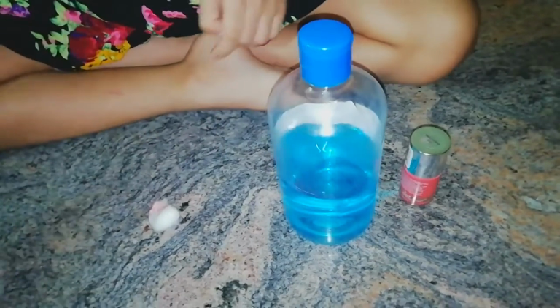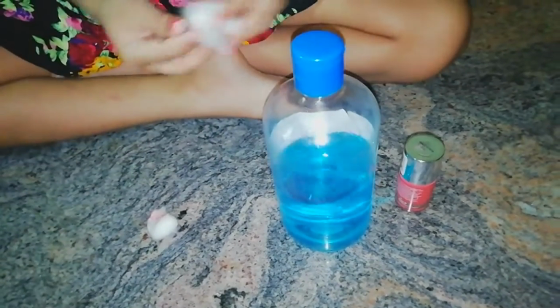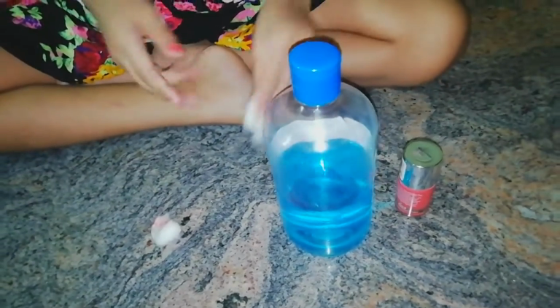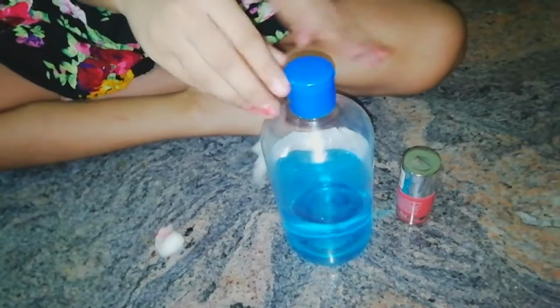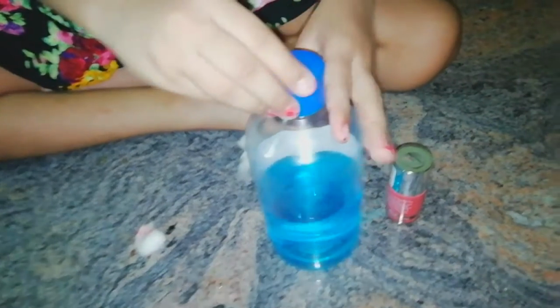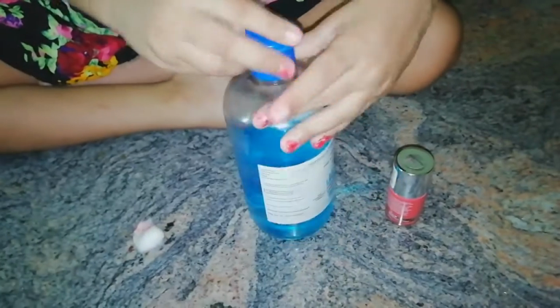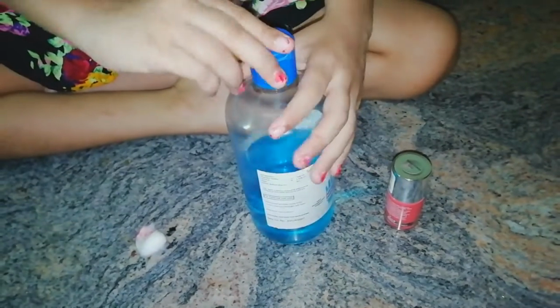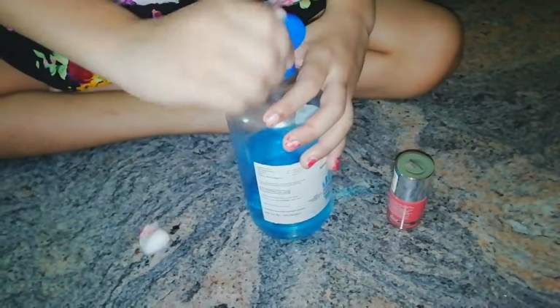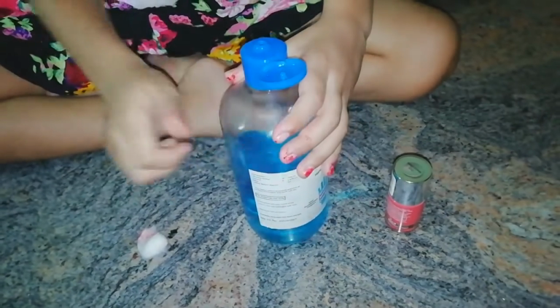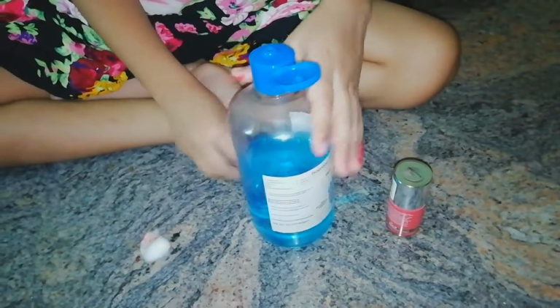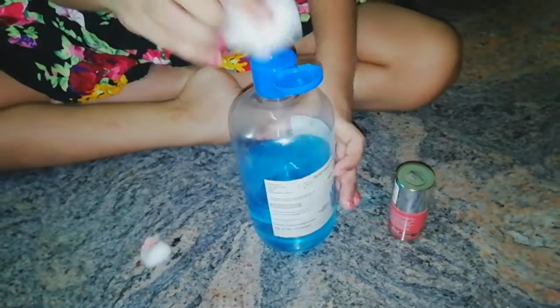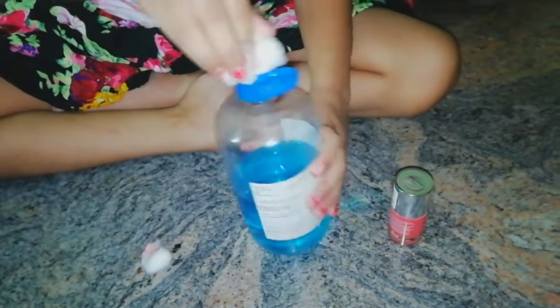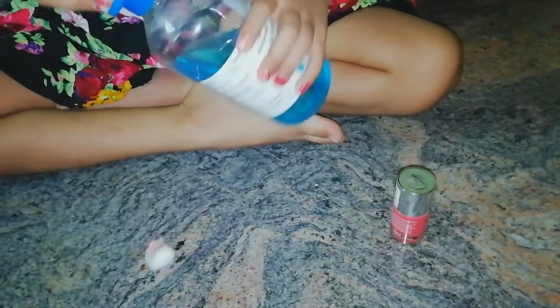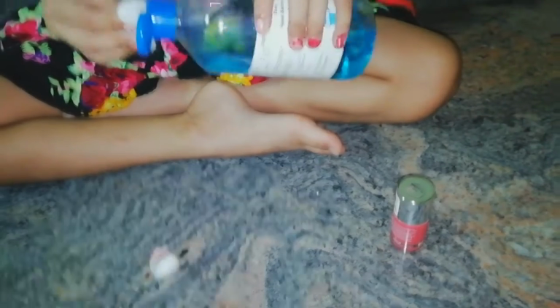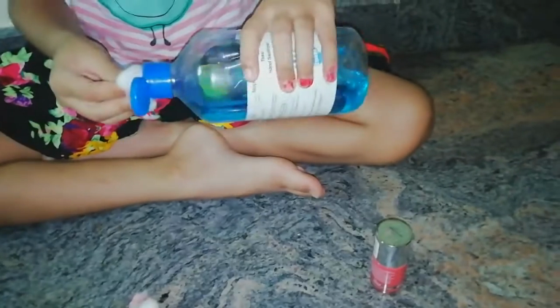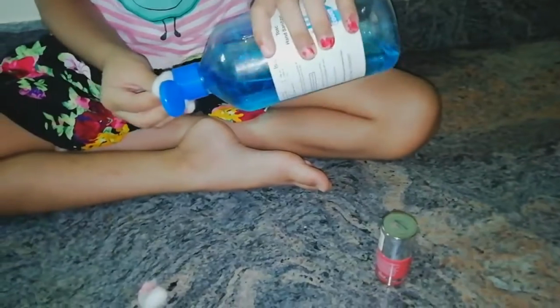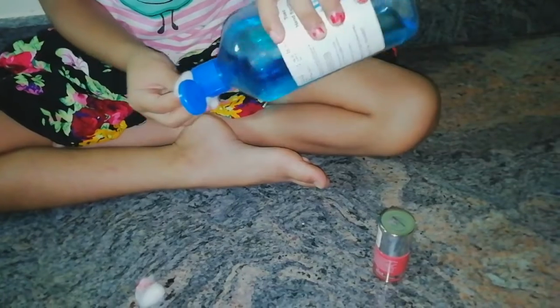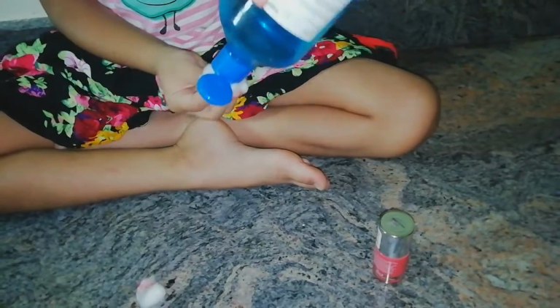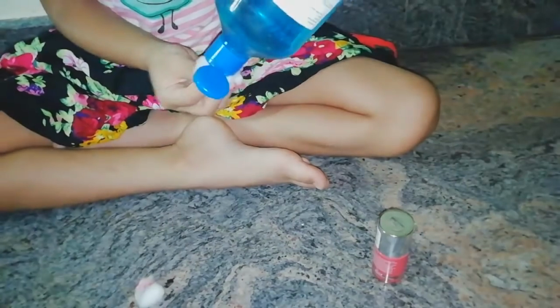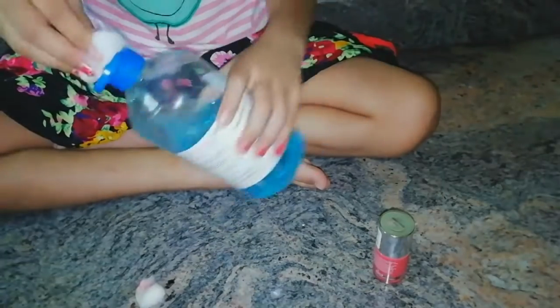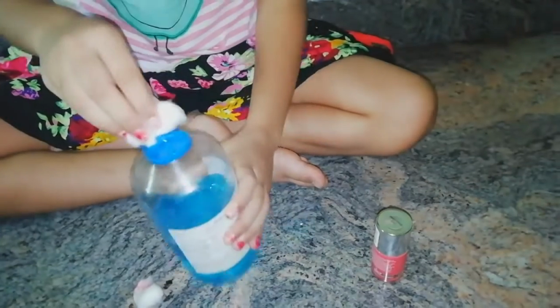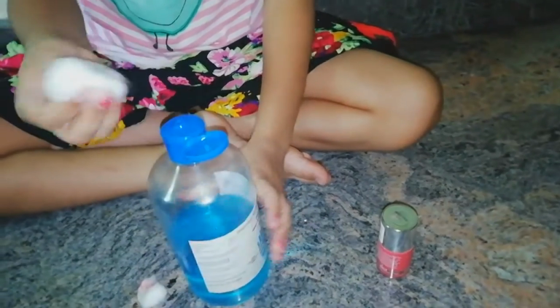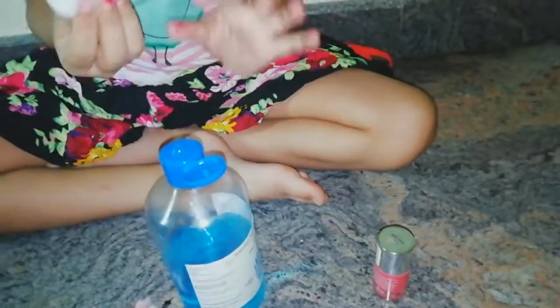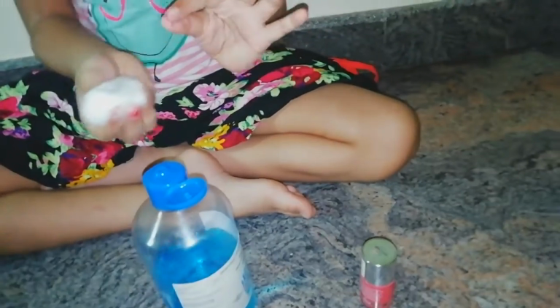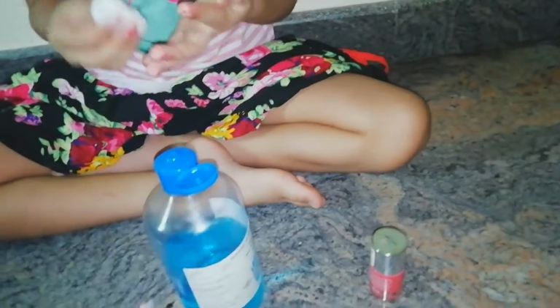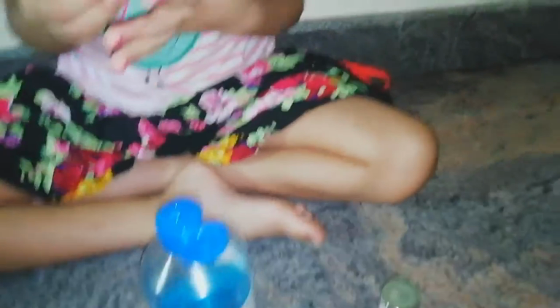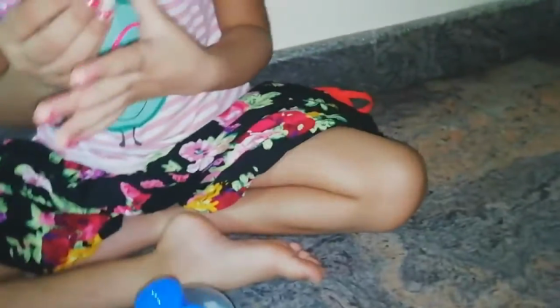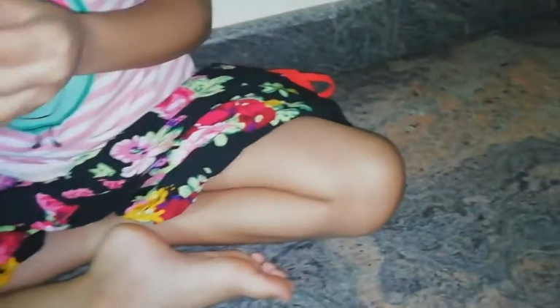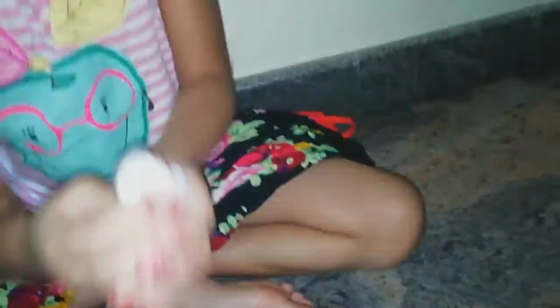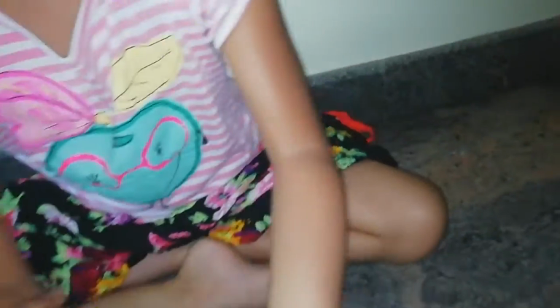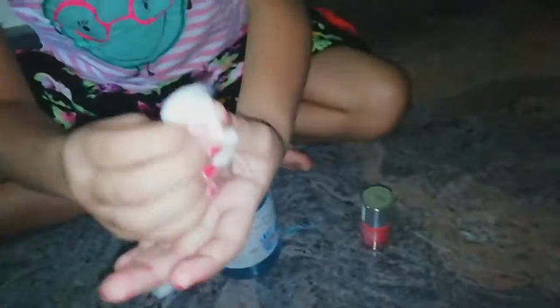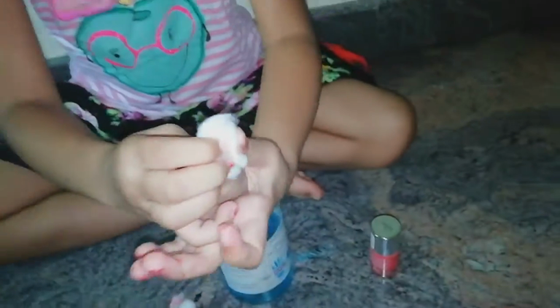Let's take a little cotton pad. Open and add hand sanitizer, then spill it on like this. Here is your hand sanitizer — let's check it on my hand.